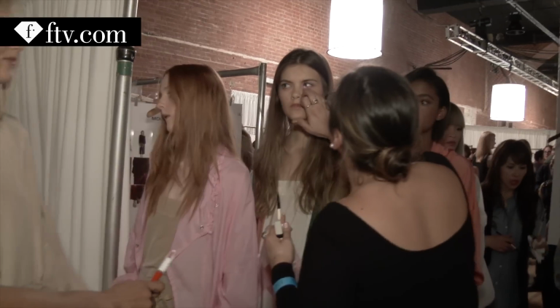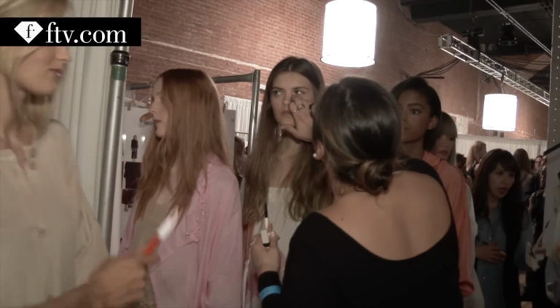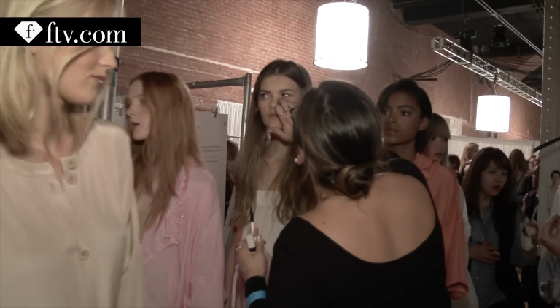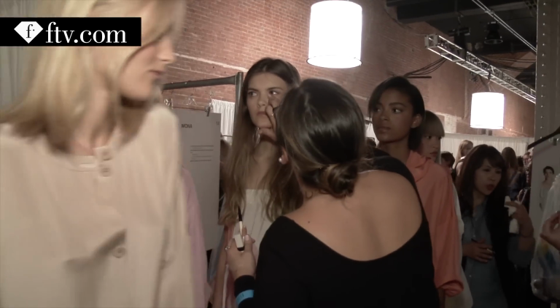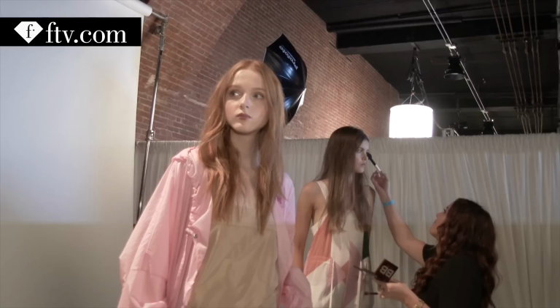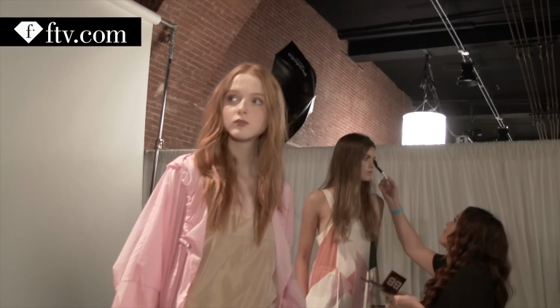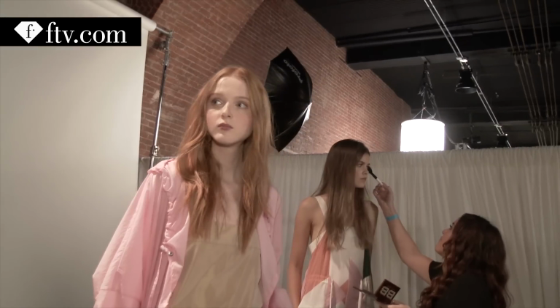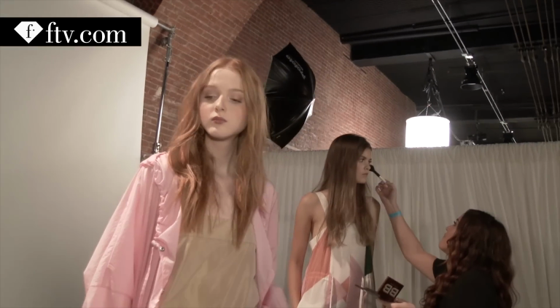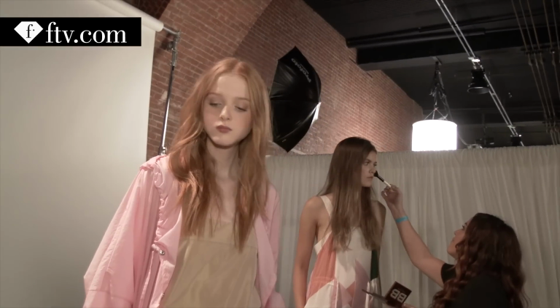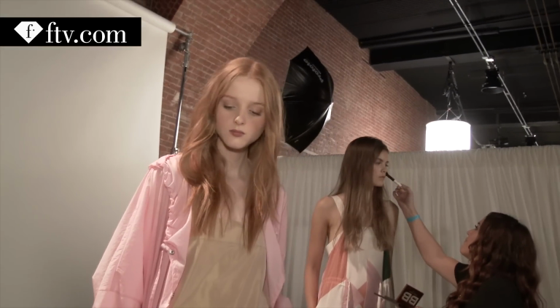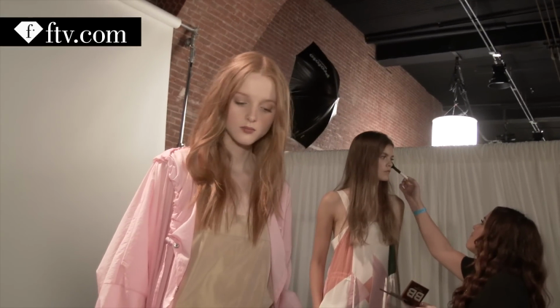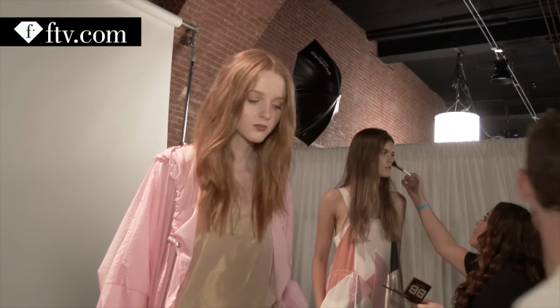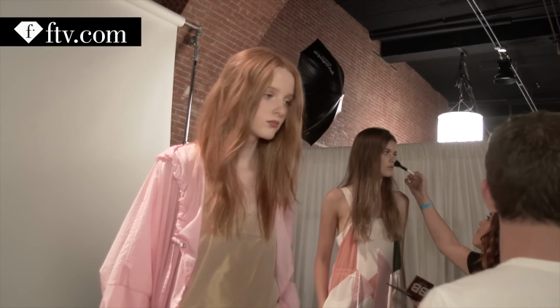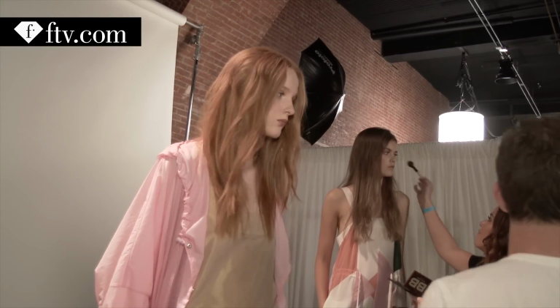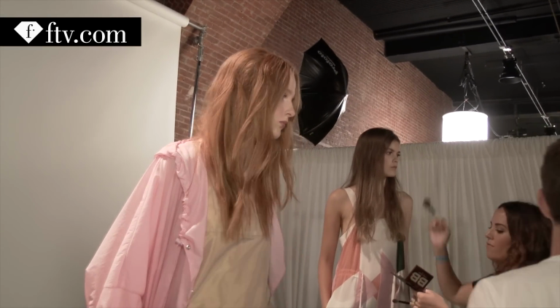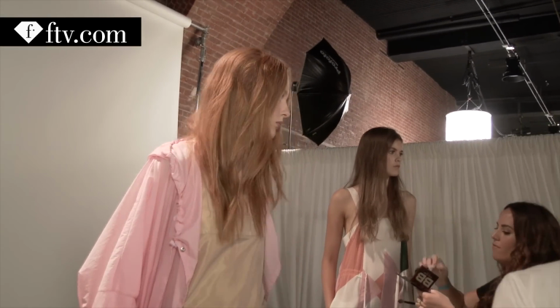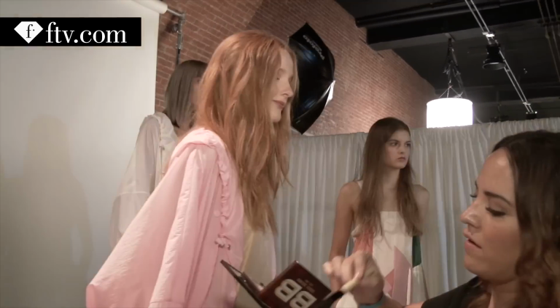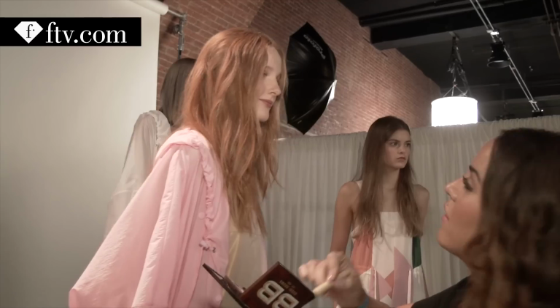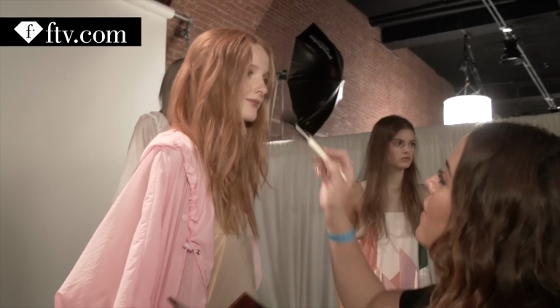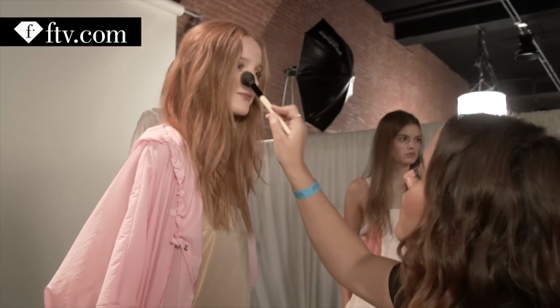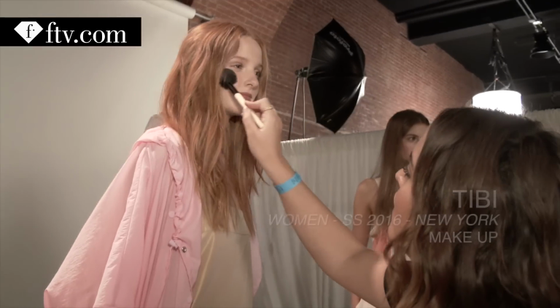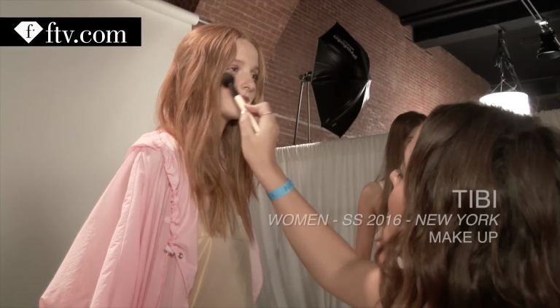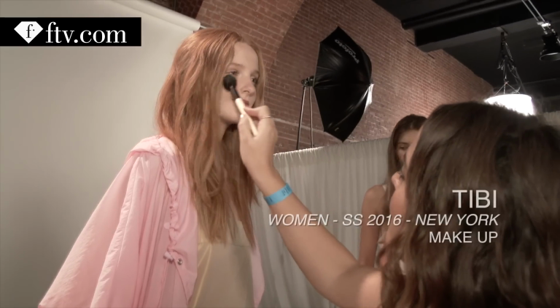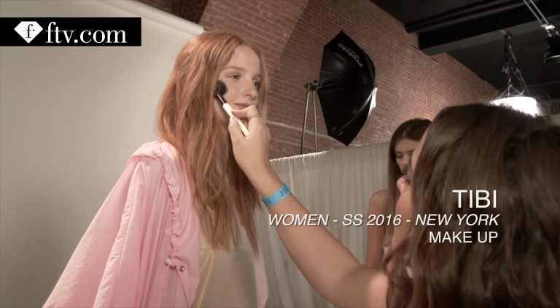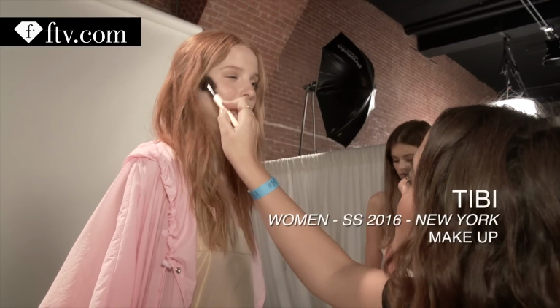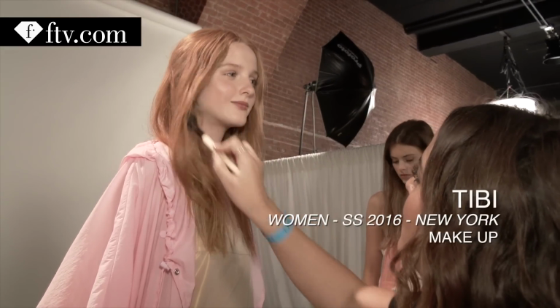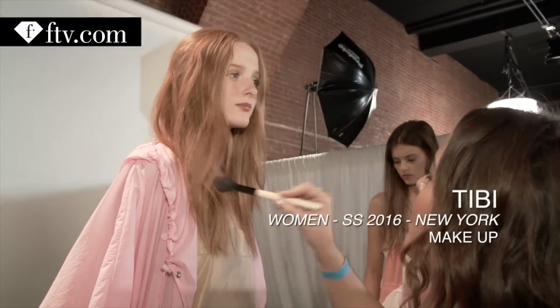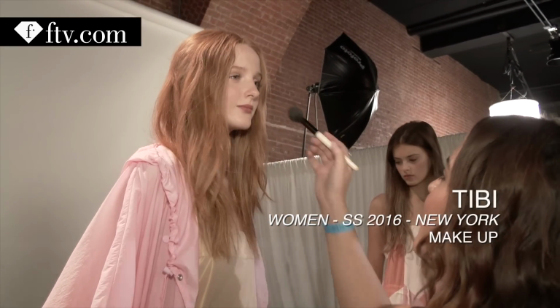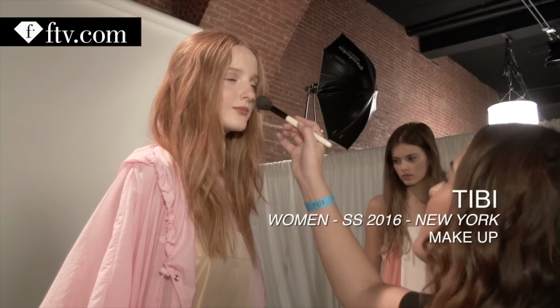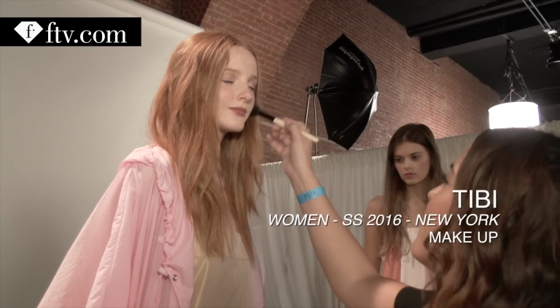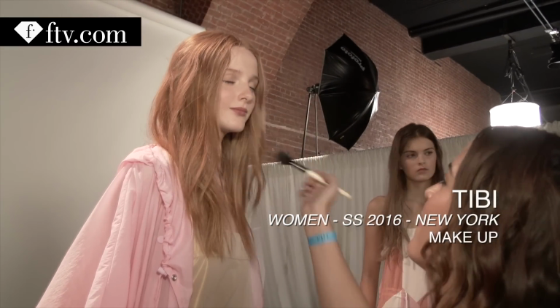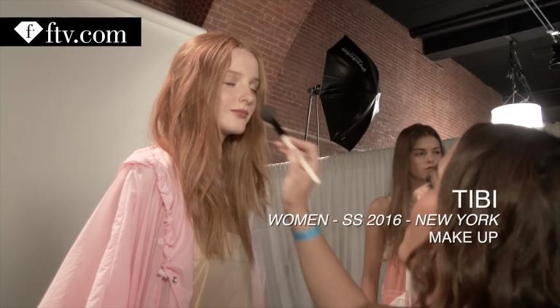Hello Fashion TV, I'm Hedvig and we are at Tibi at New York Fashion Week. Yes, very pretty and quite natural.